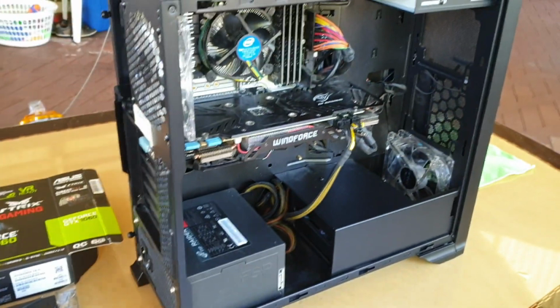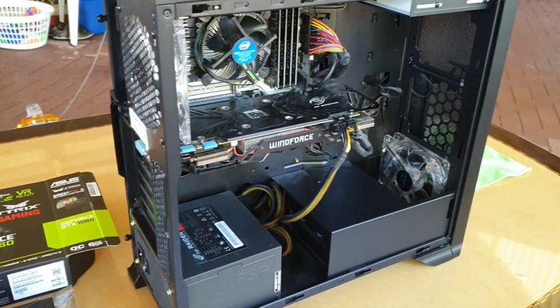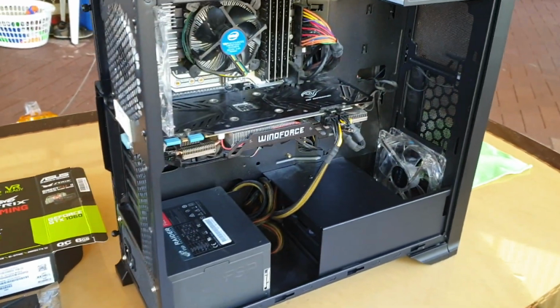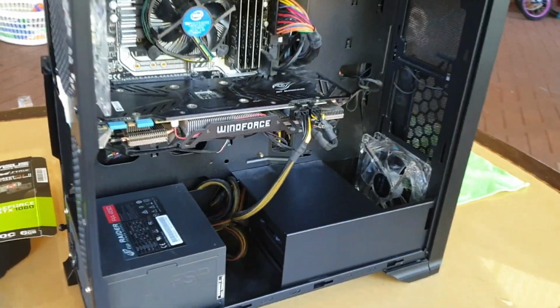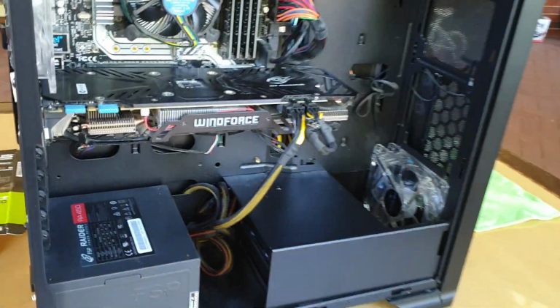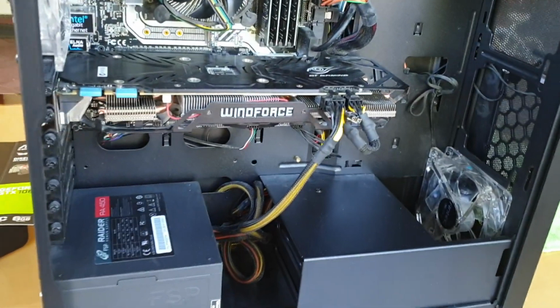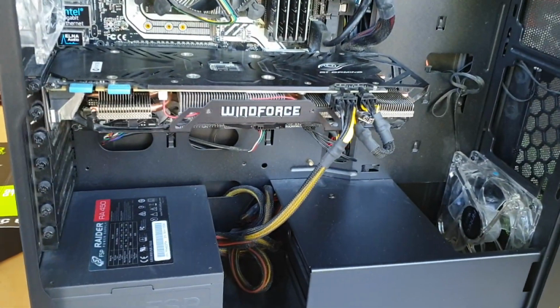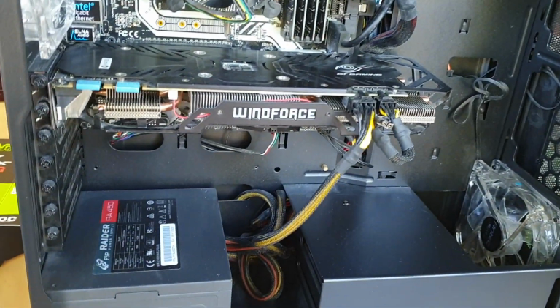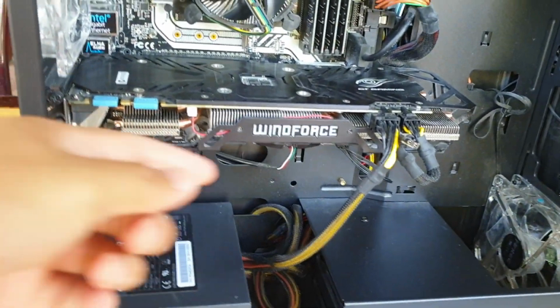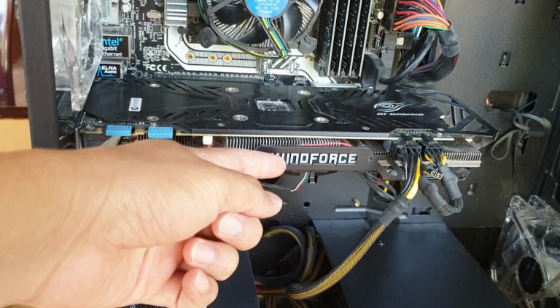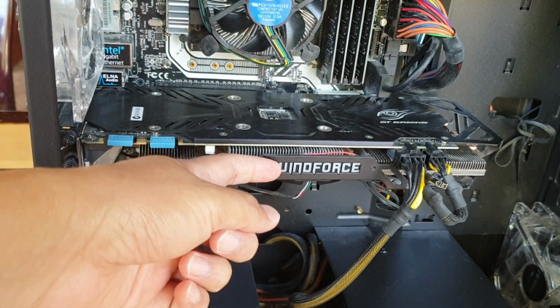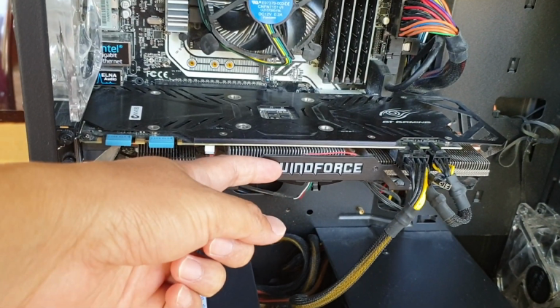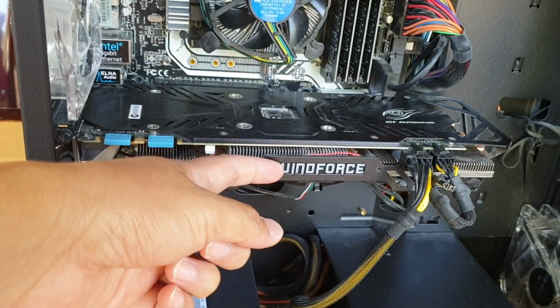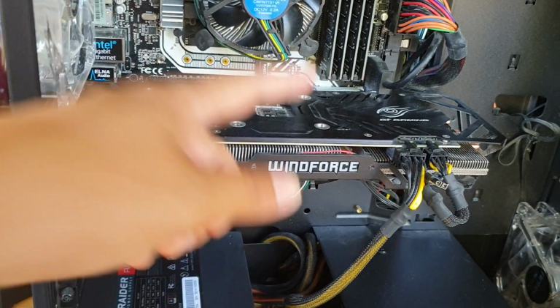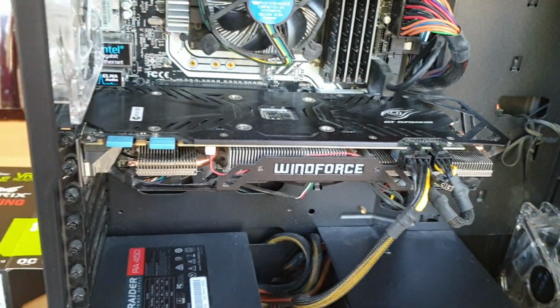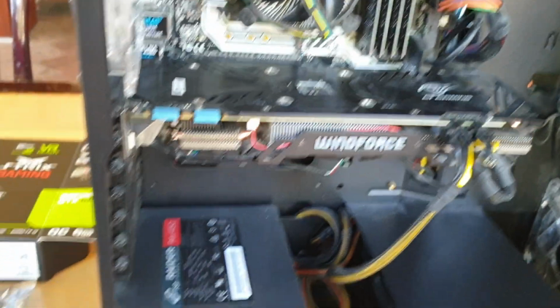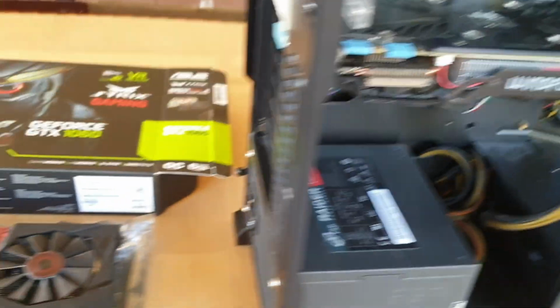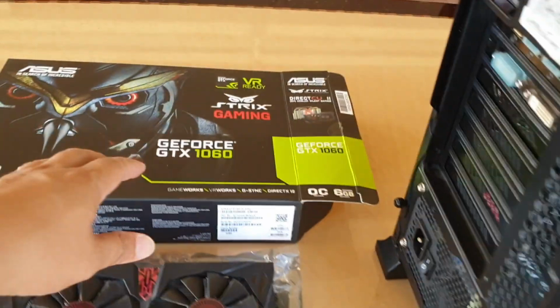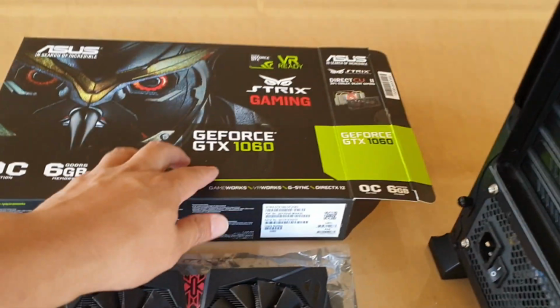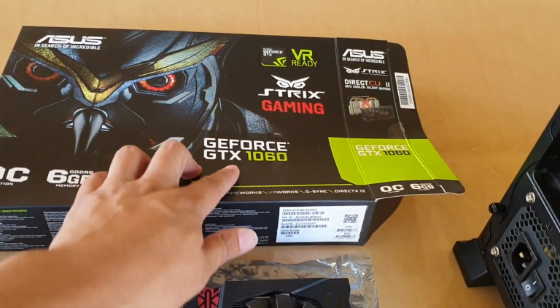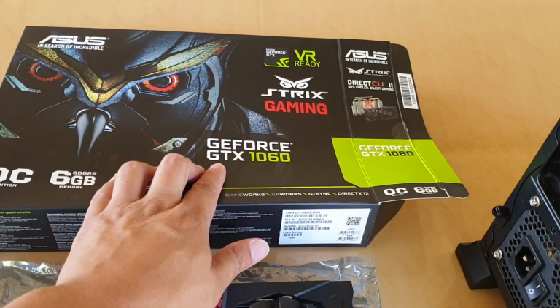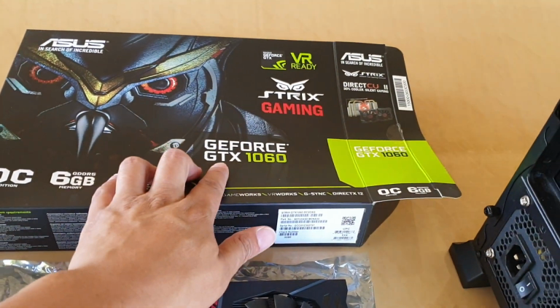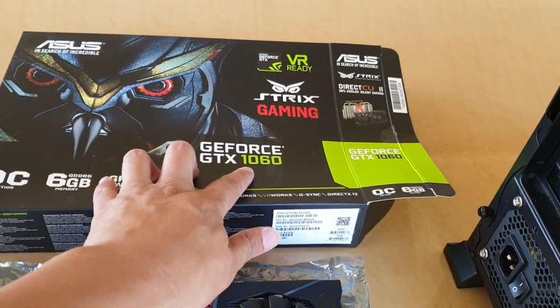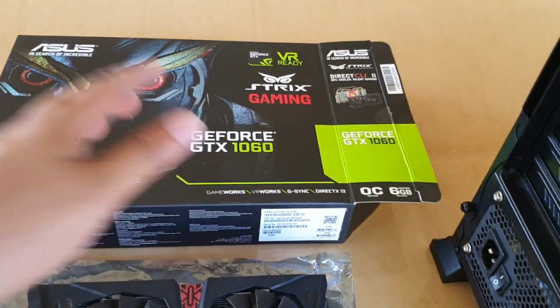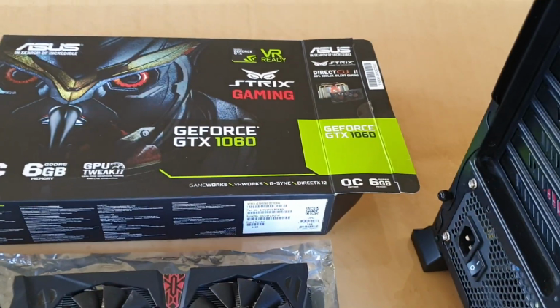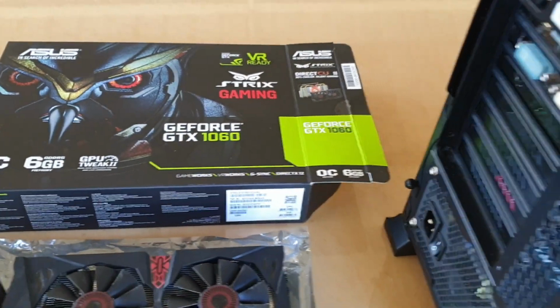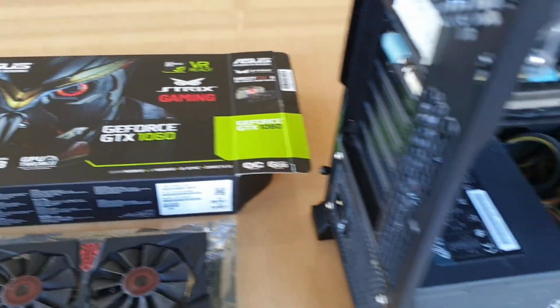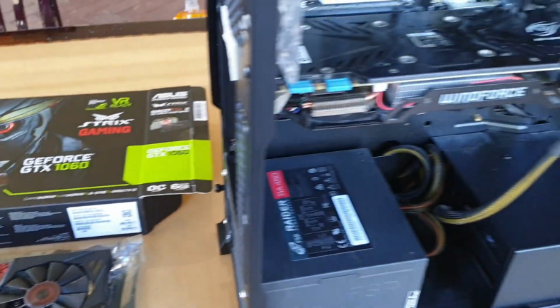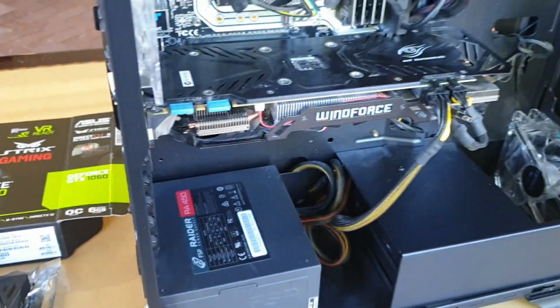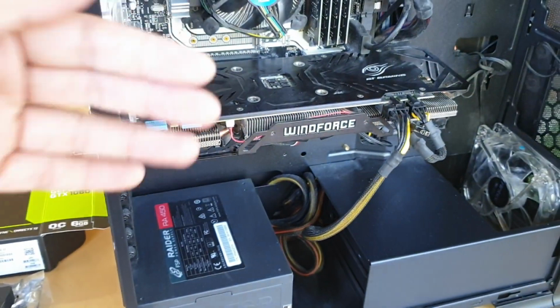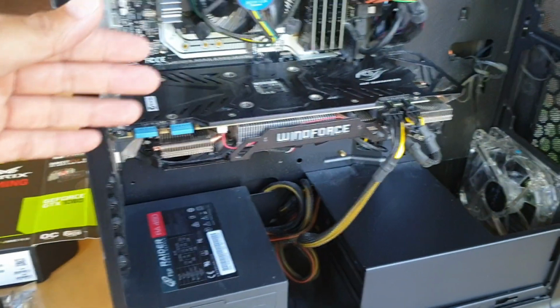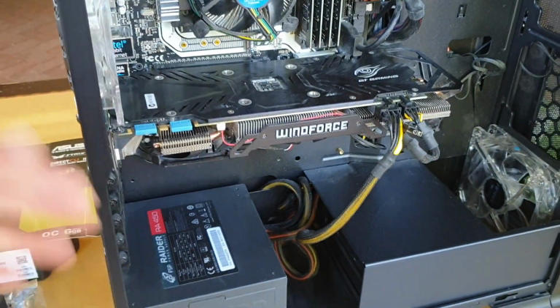There is the older graphic card — the one I have in here is a GTX 970, and the replacement is a GTX 1060 which is slightly better. We just need to lay the computer down, which makes things a little bit easier.